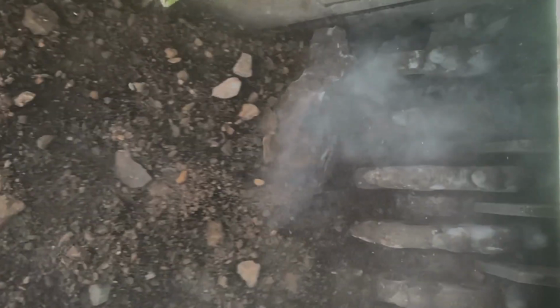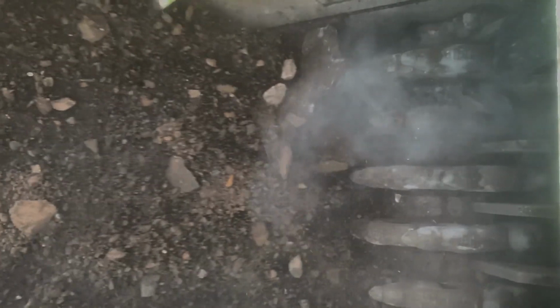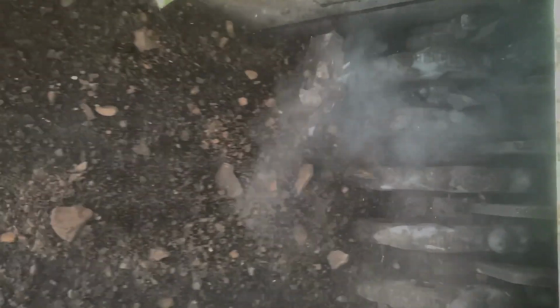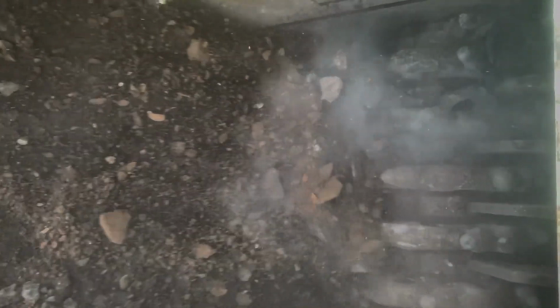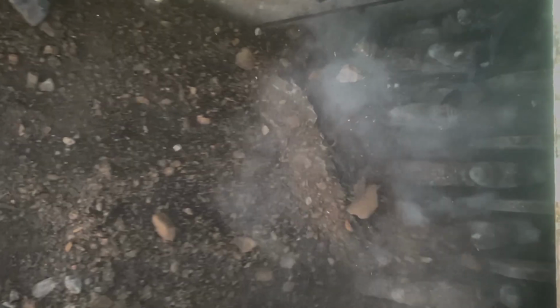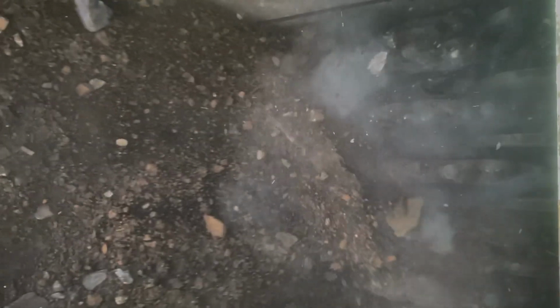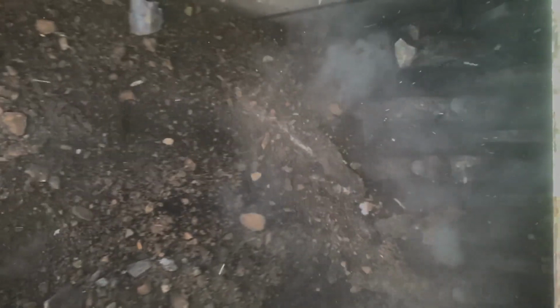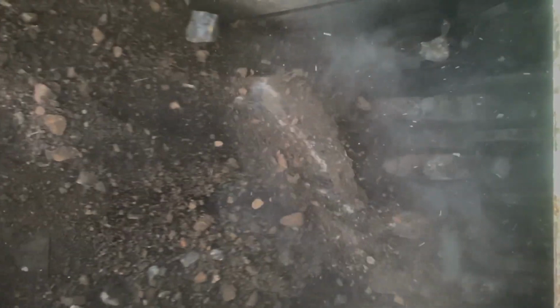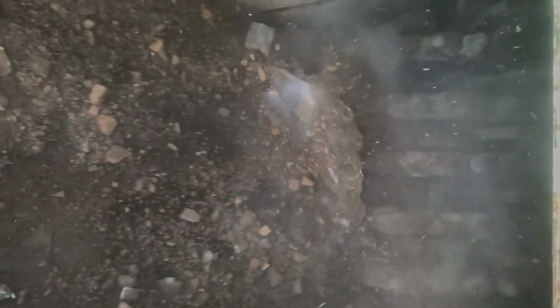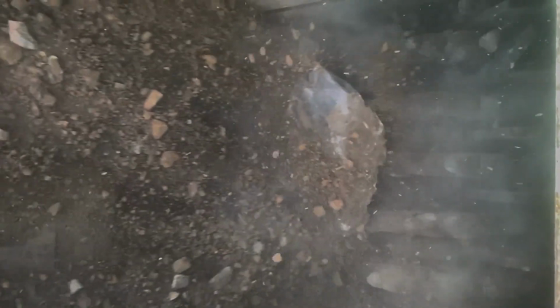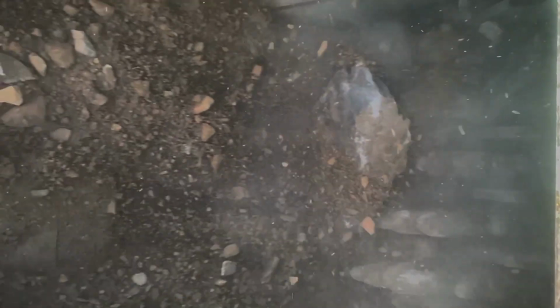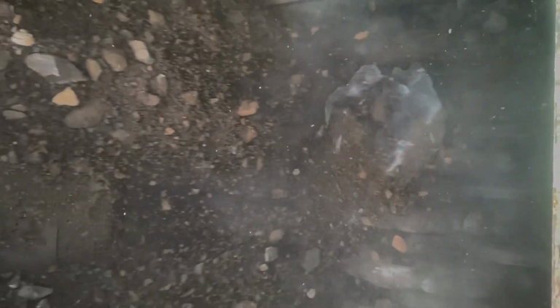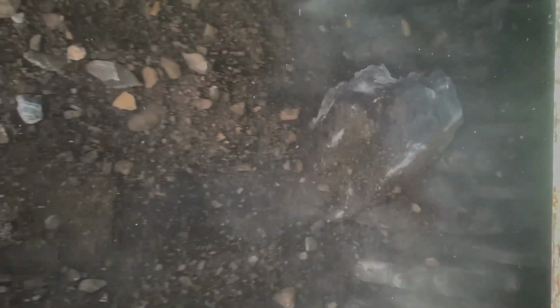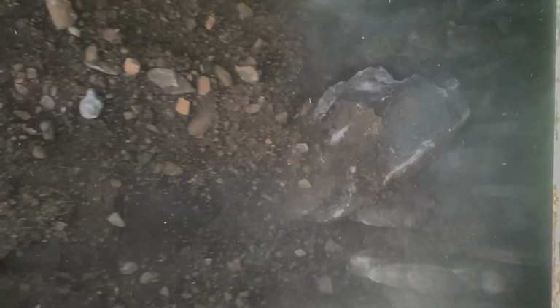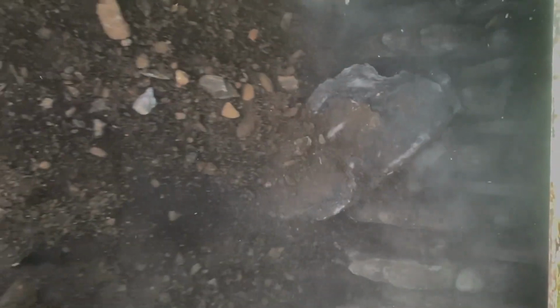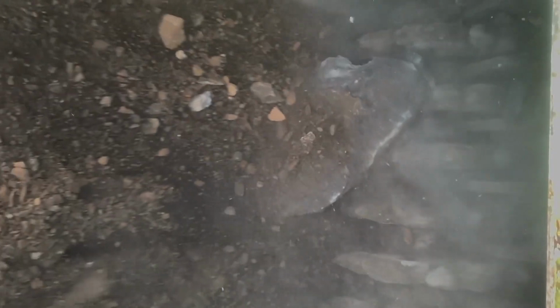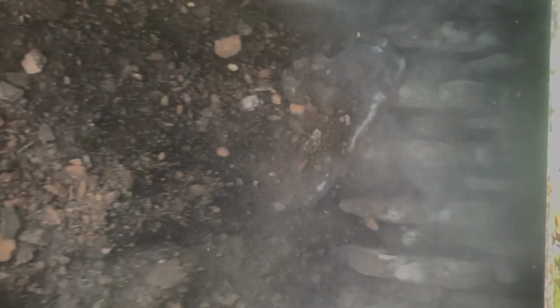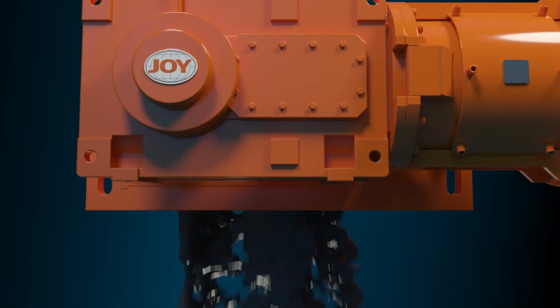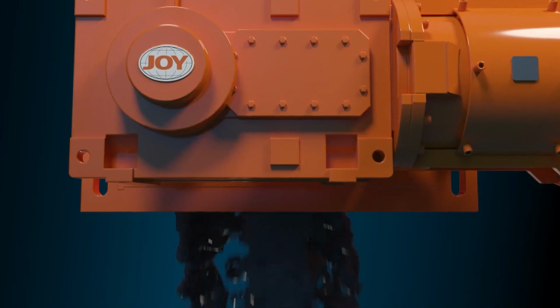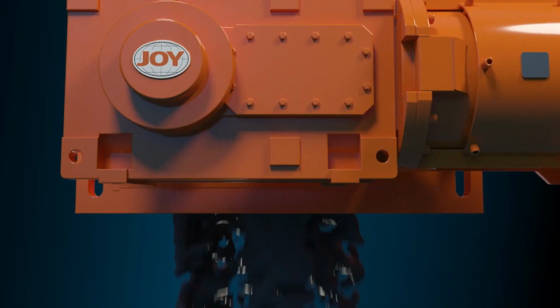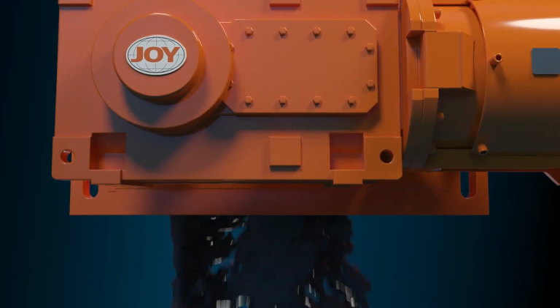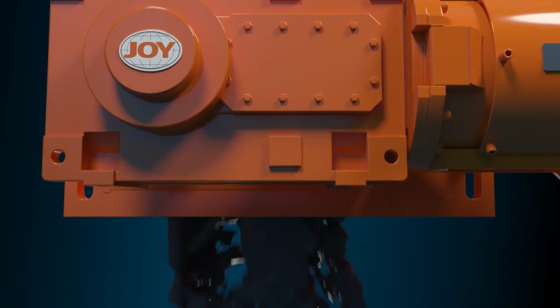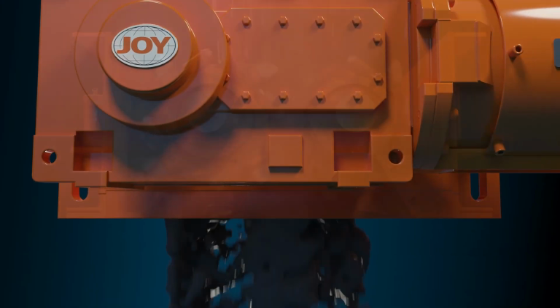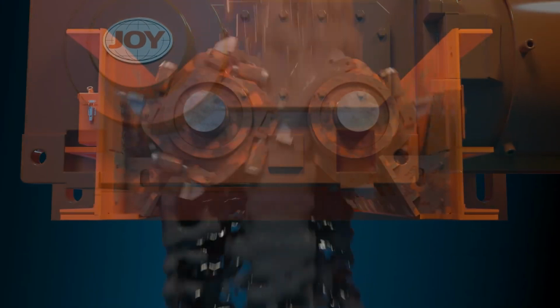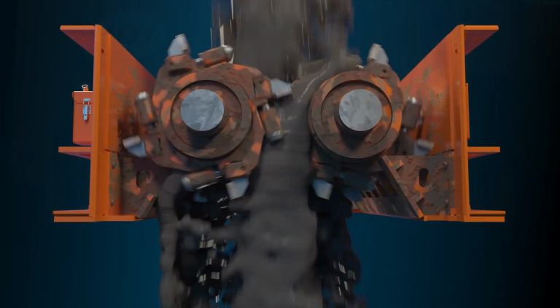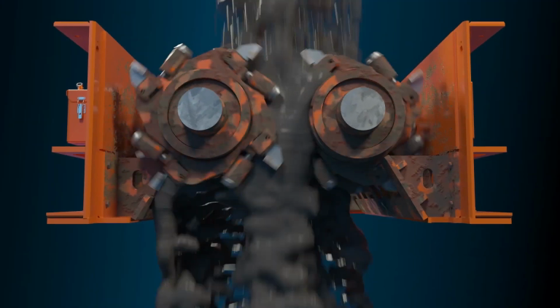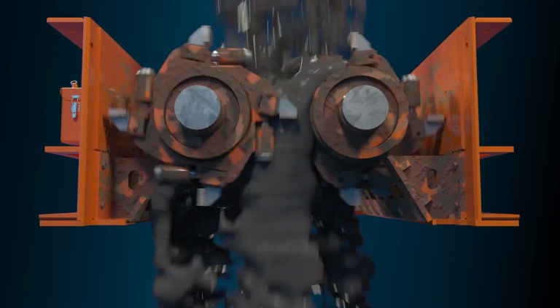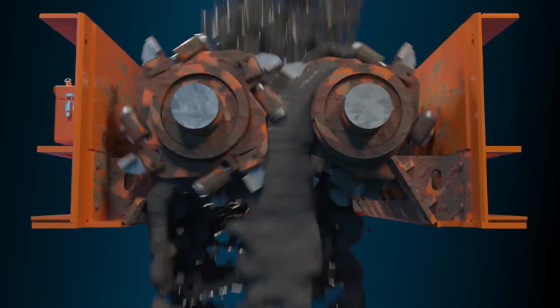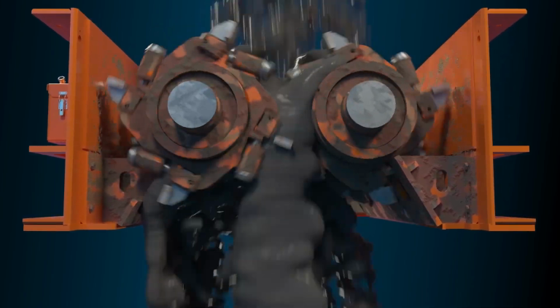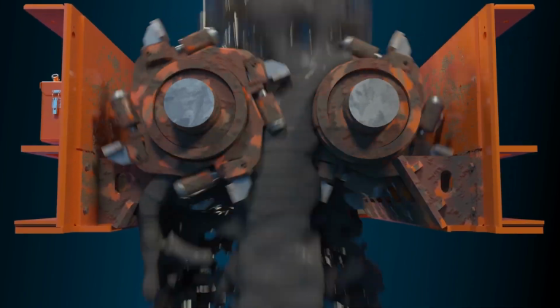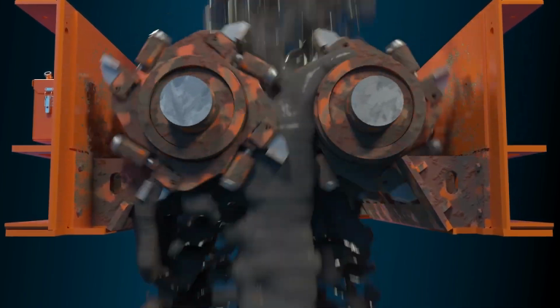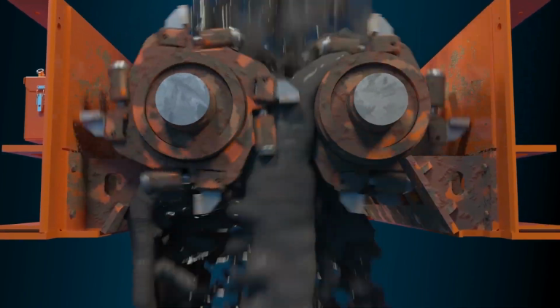We hope that aggregate producers will look beyond our reclaim feeders and consider our surface feeder breakers and incisors, seeing that we provide solutions for wet and sticky applications as well as machines for hard rock applications and anything in between.